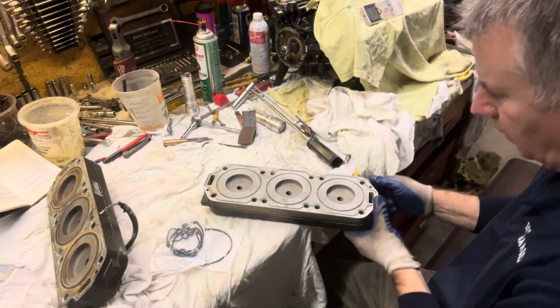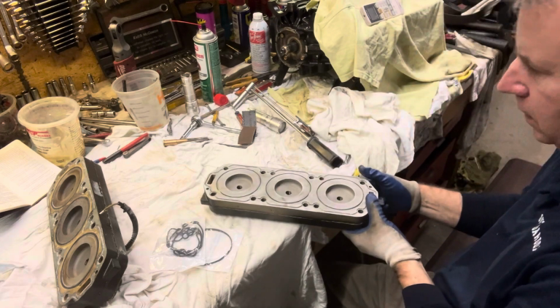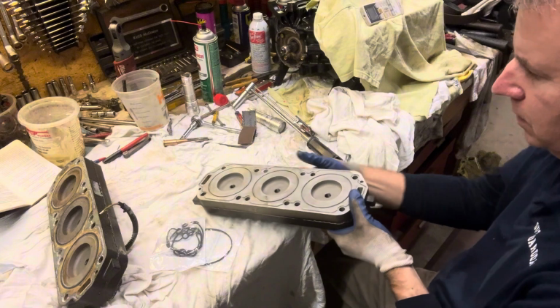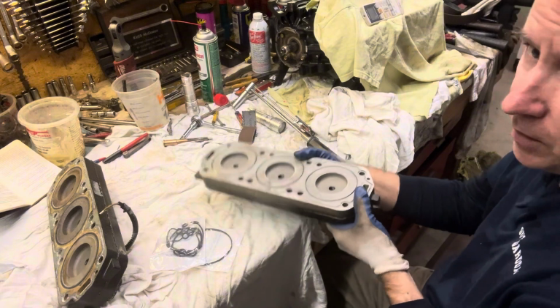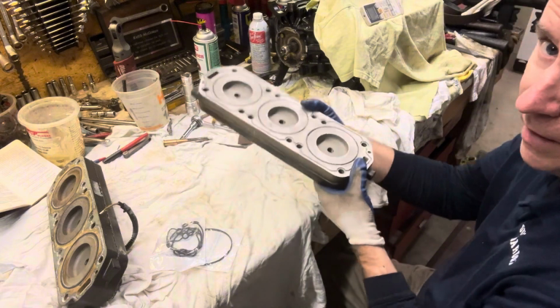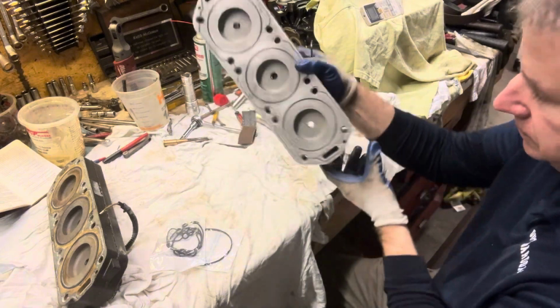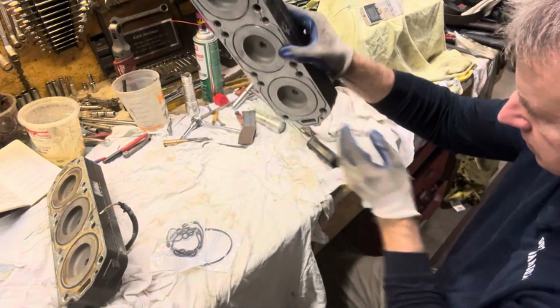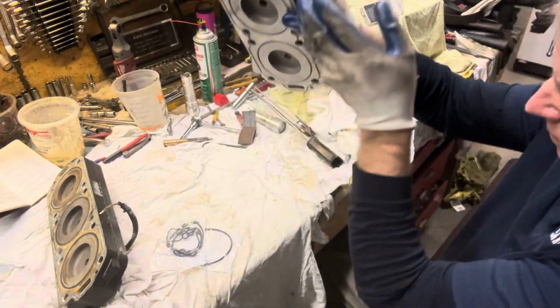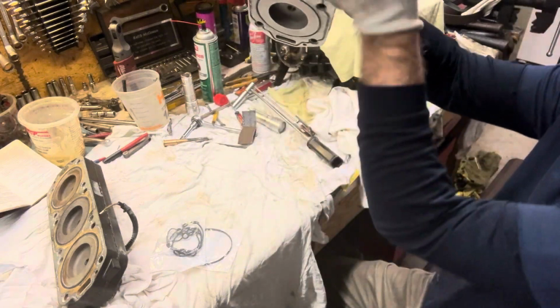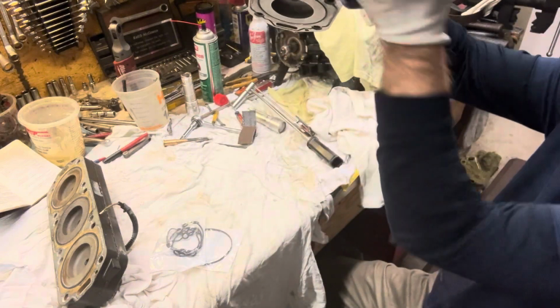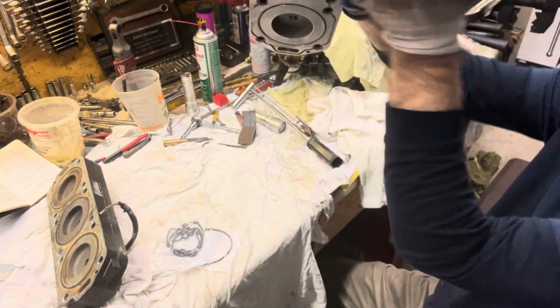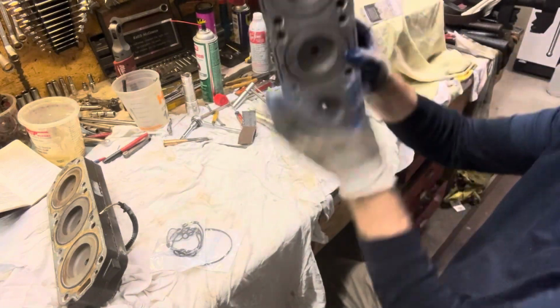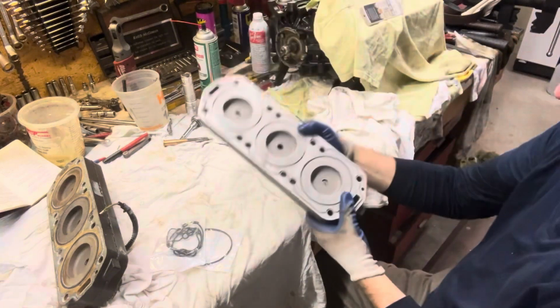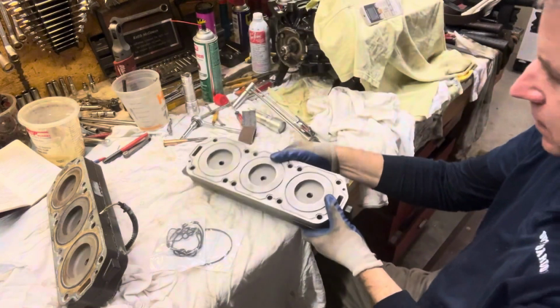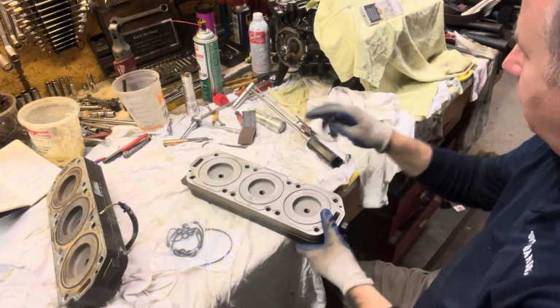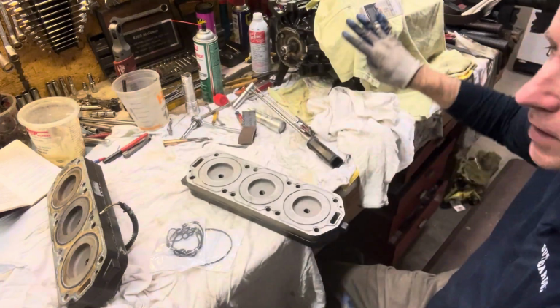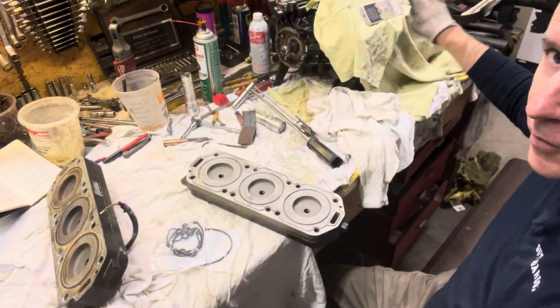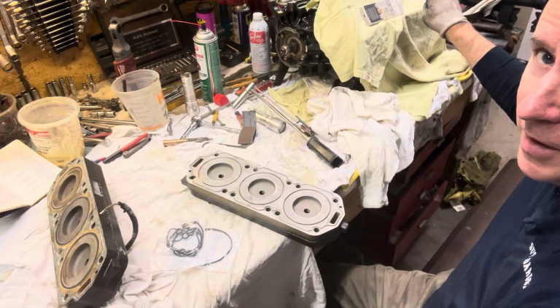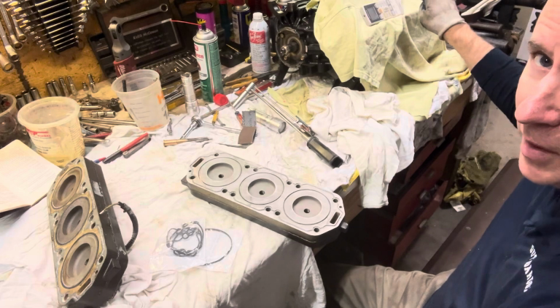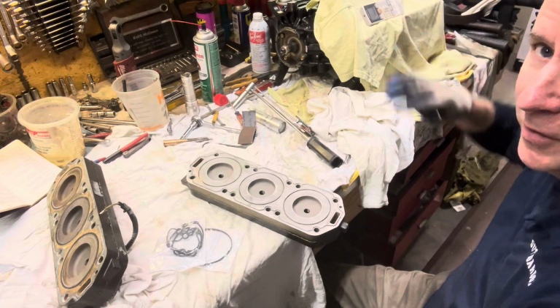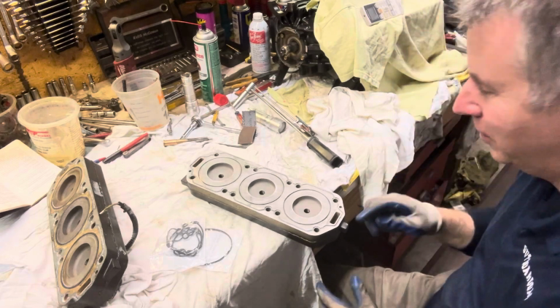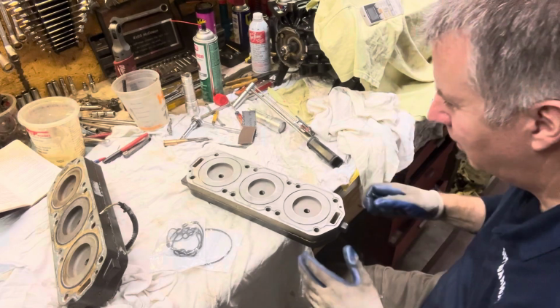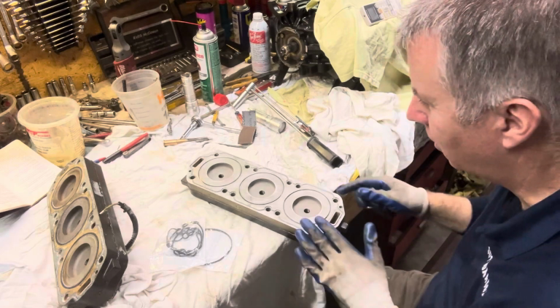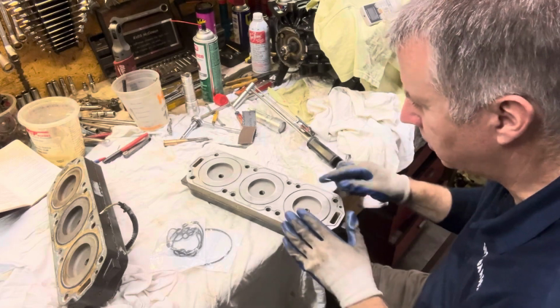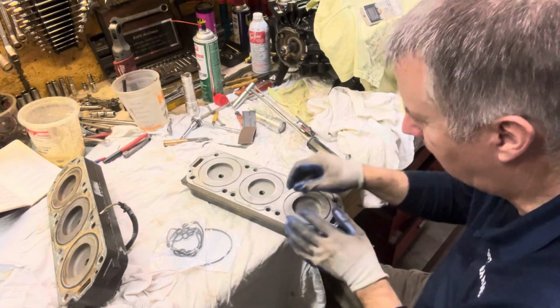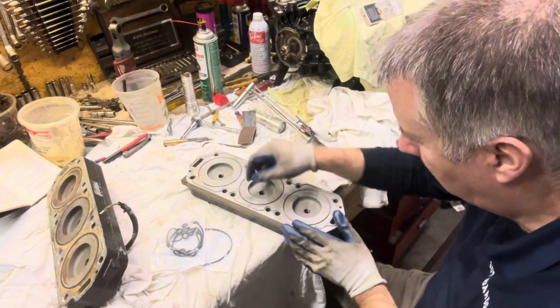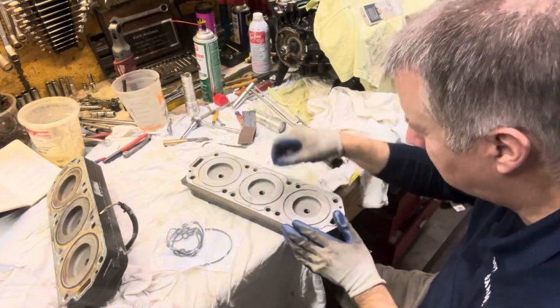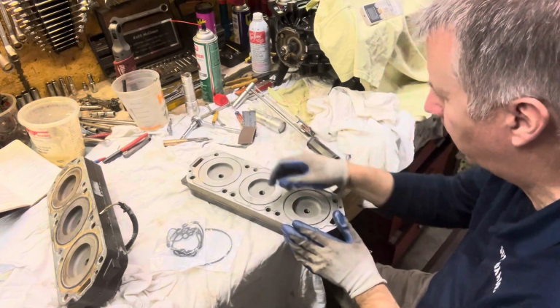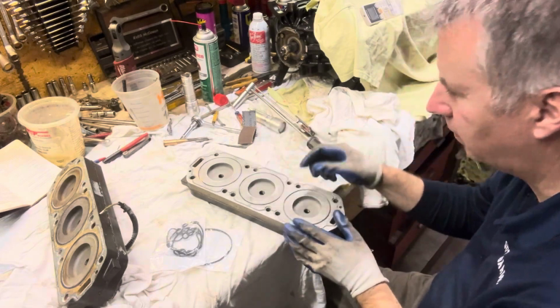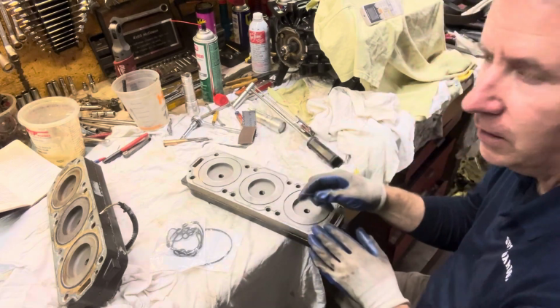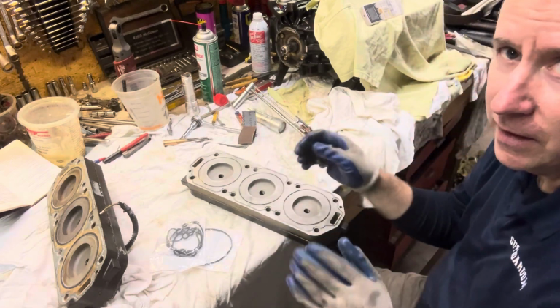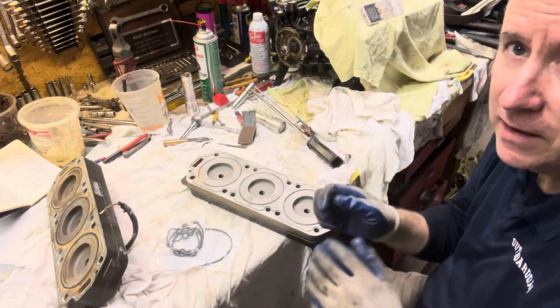You can see what comes out — a lot of dust. Notice I covered my engine block over here. So we're just going to keep going at this little by little and get it nice and clean.